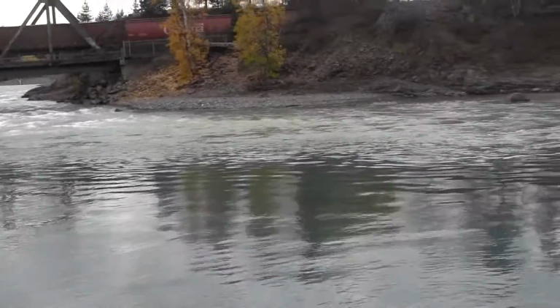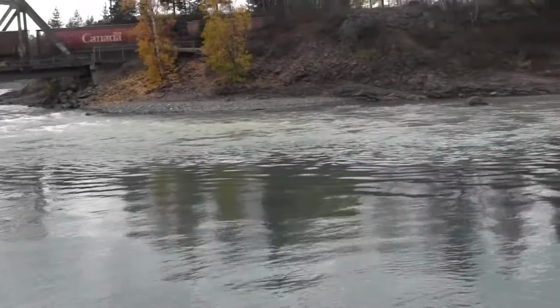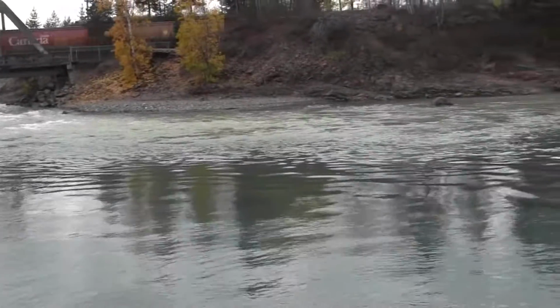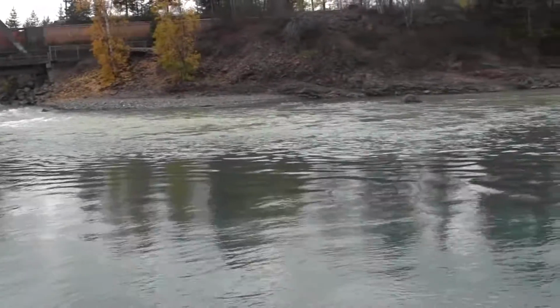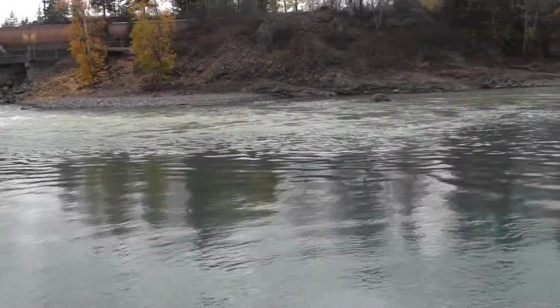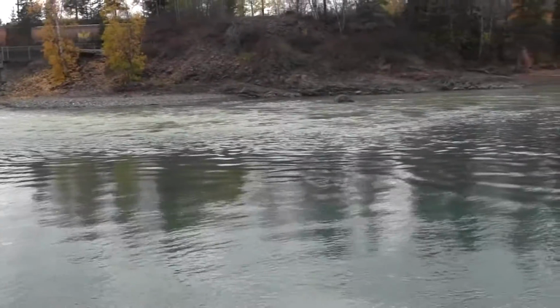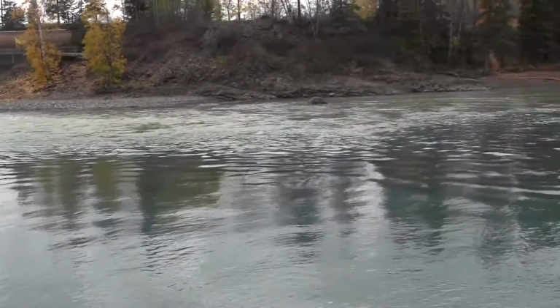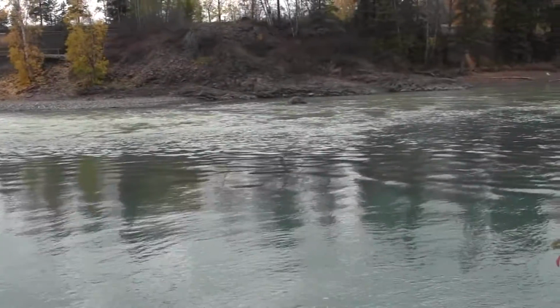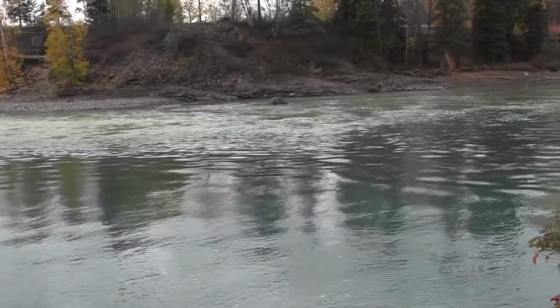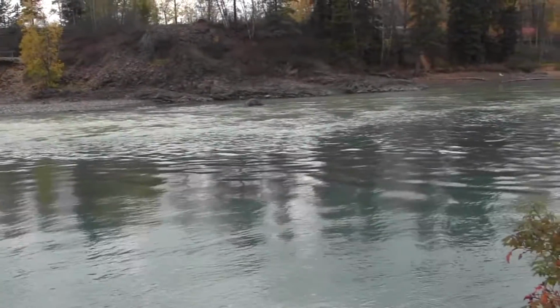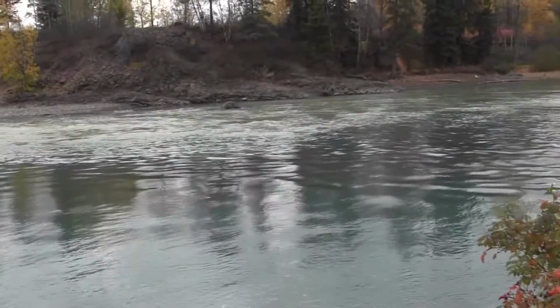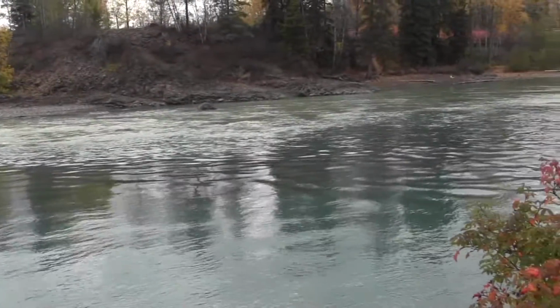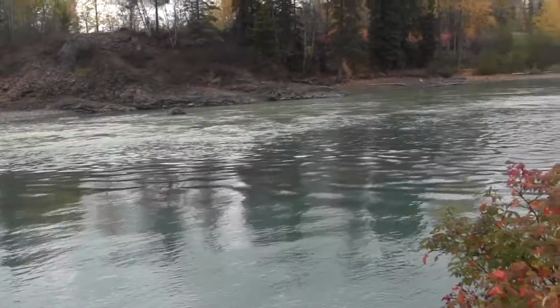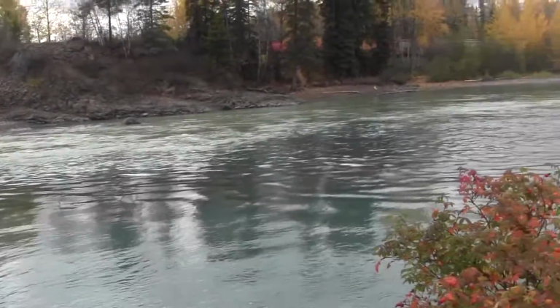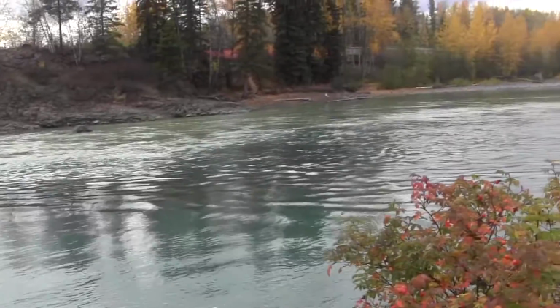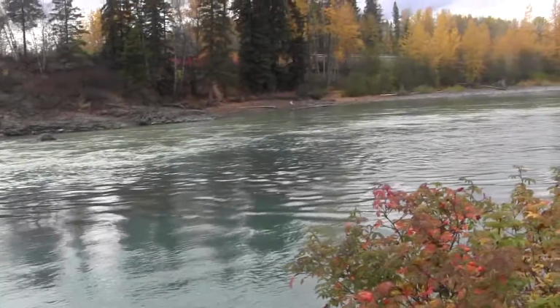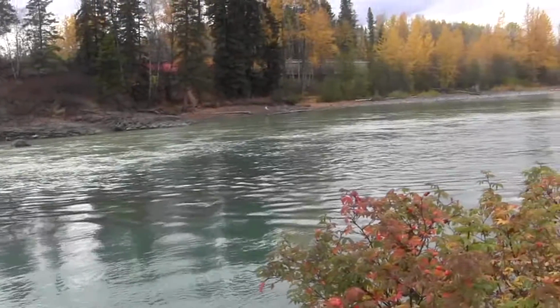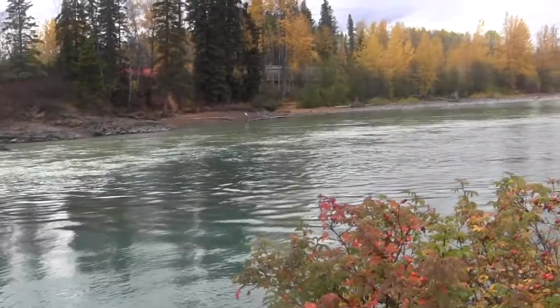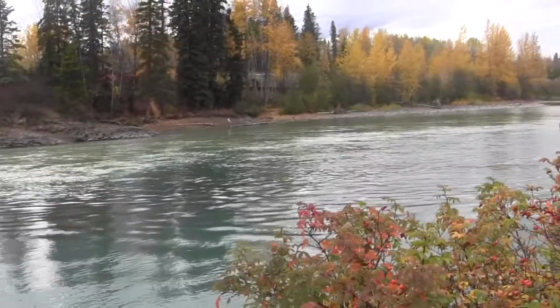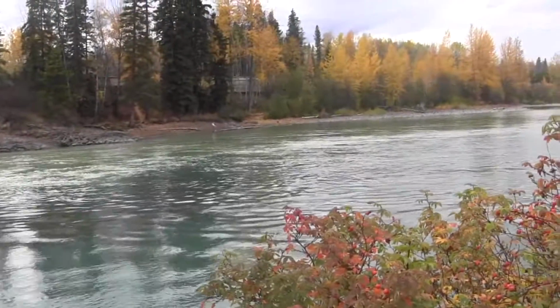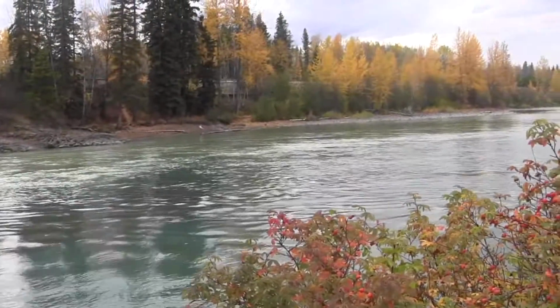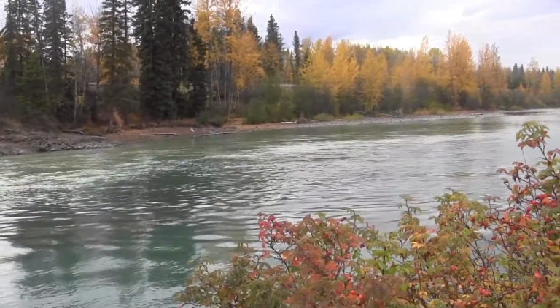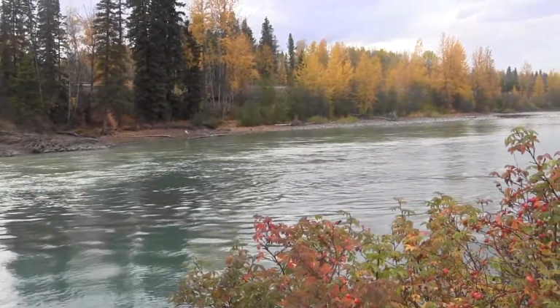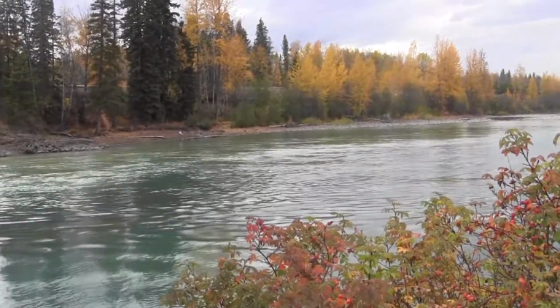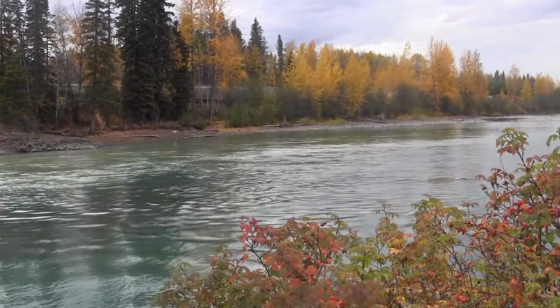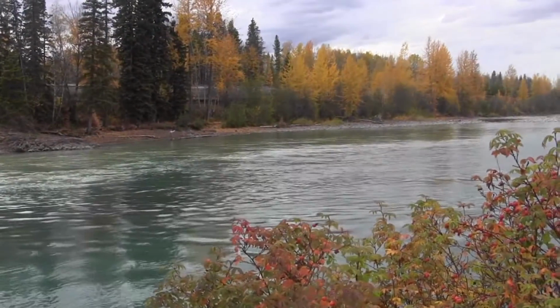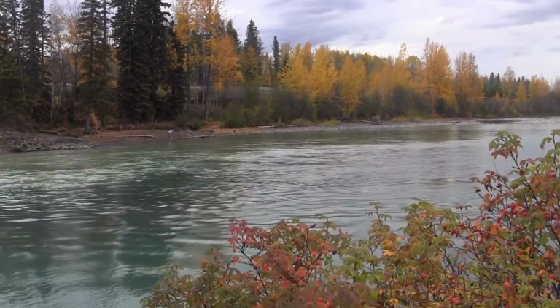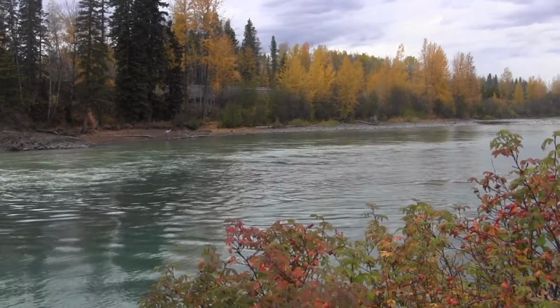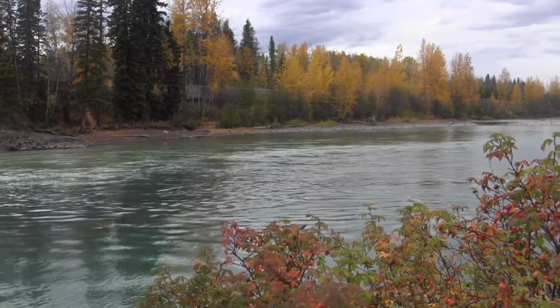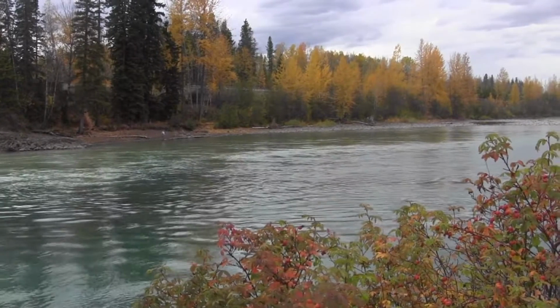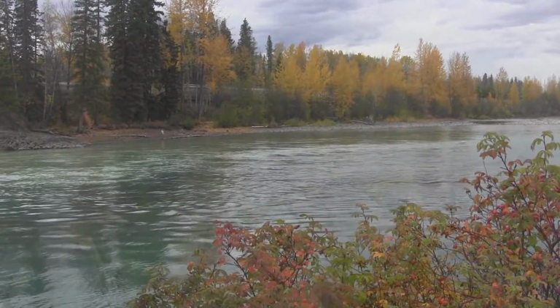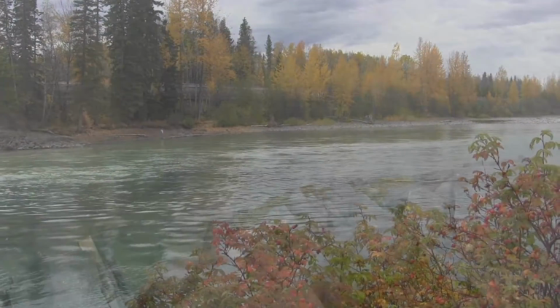The Telkwa water is mixing into the Bulkley. Just above here we've got clear water, and as we go downstream you can see river left is dirty and river right is more of that glacial greenish sort of color.